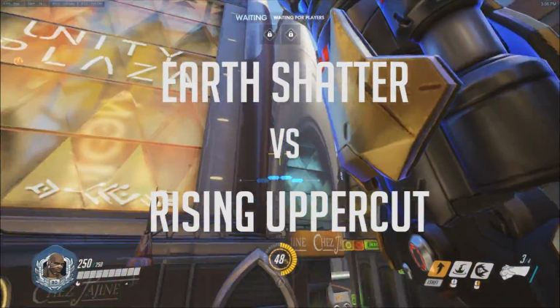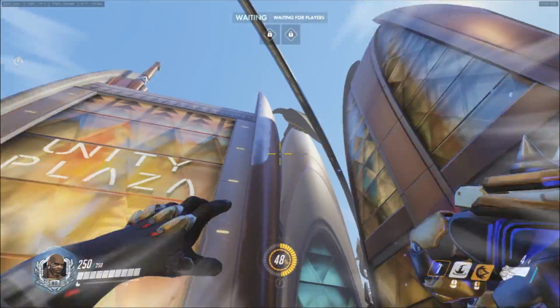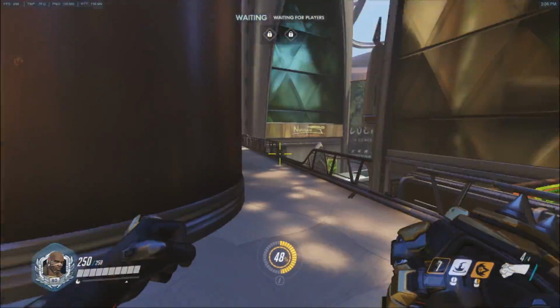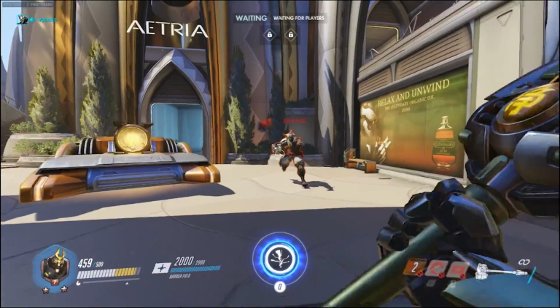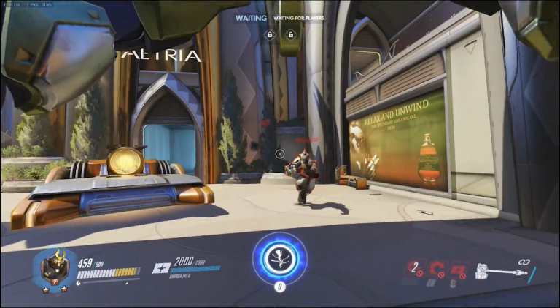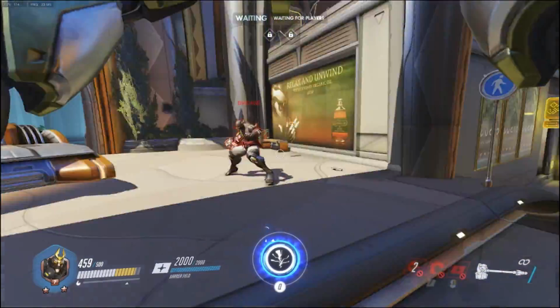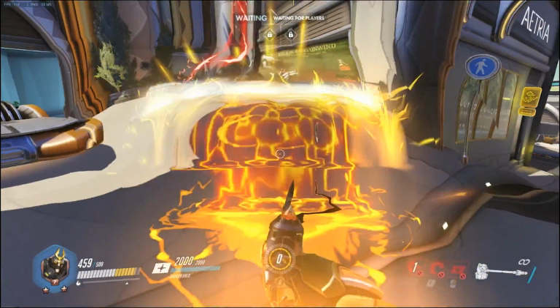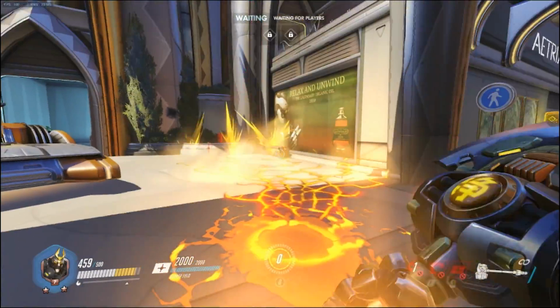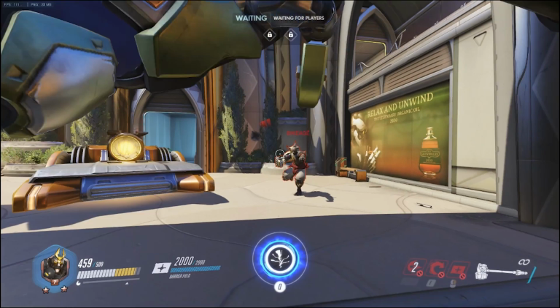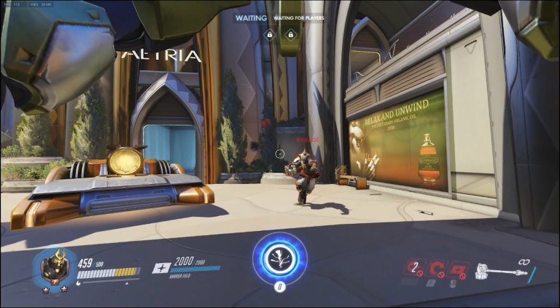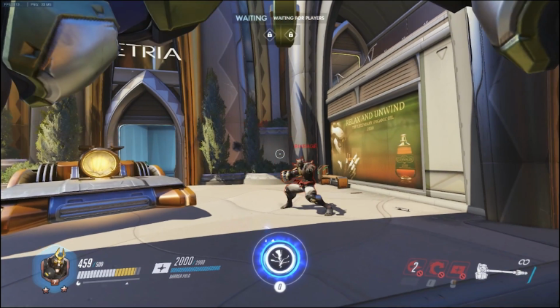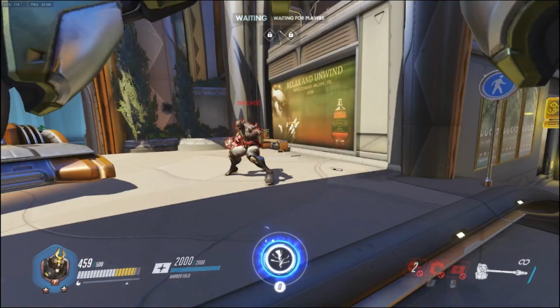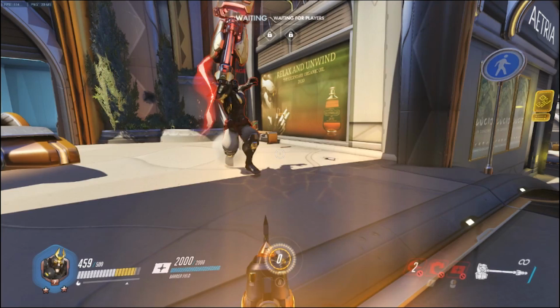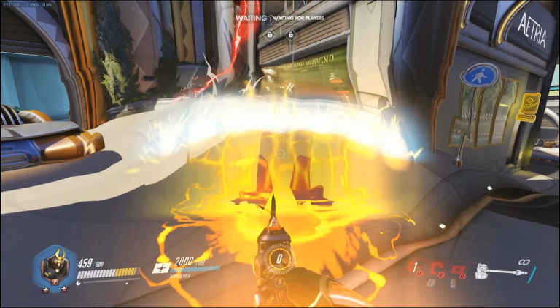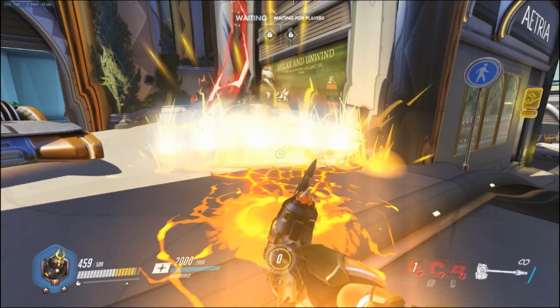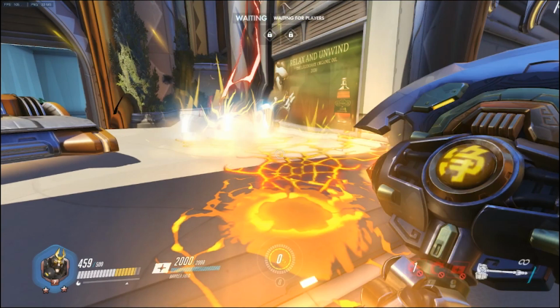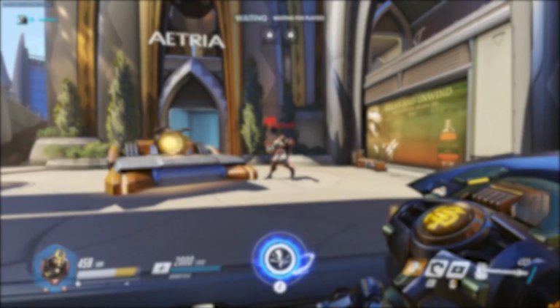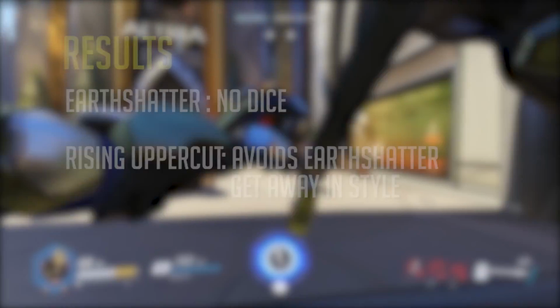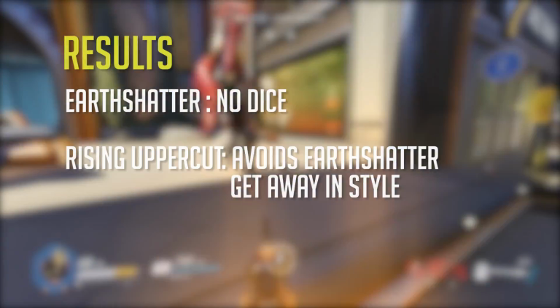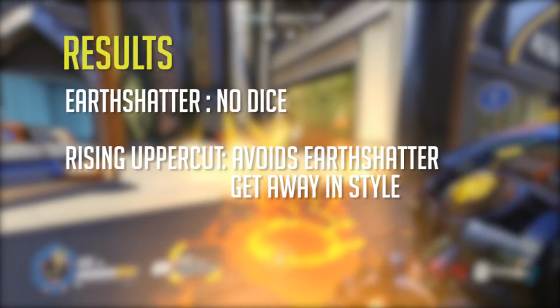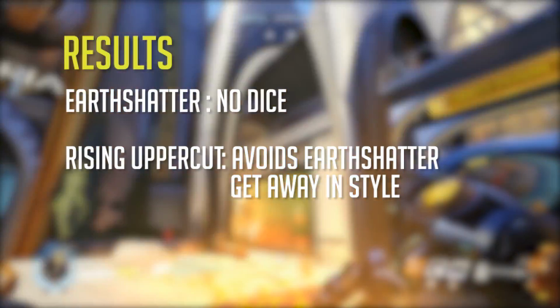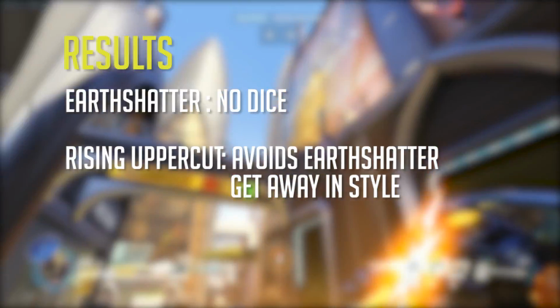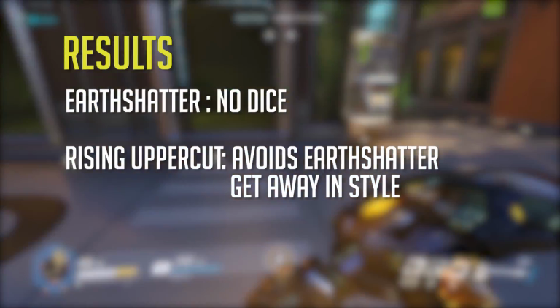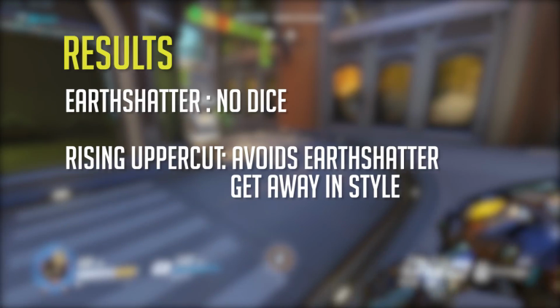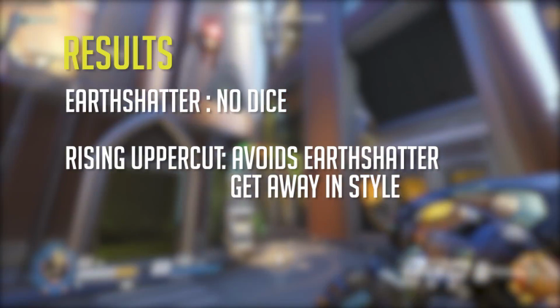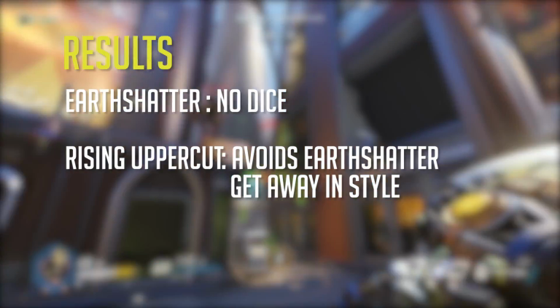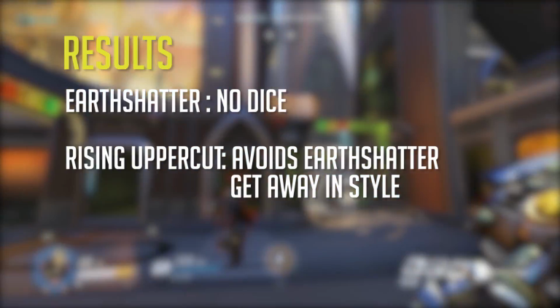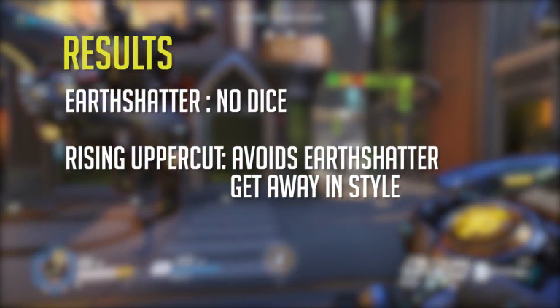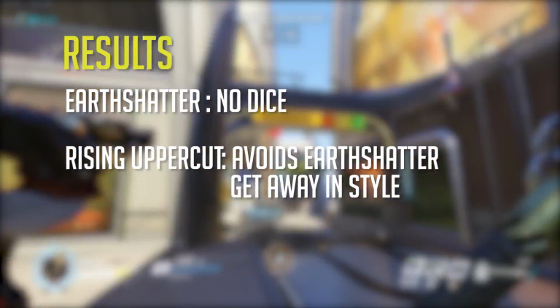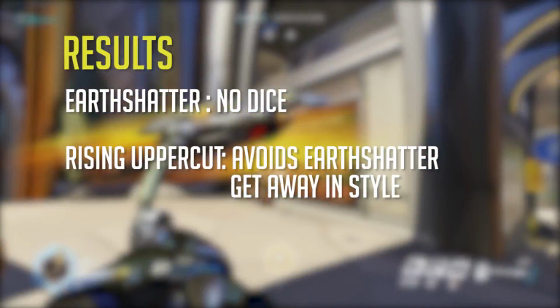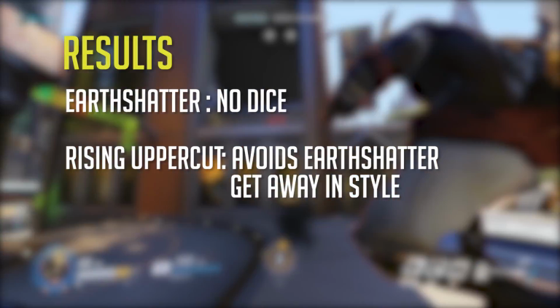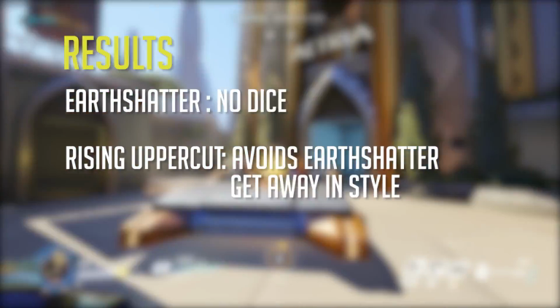The last experiment we ran was a complete accident, but still pretty awesome. Reinhardt tried to land his Earth Shatter, but at the very last second possible, Doomfist used his Rising Uppercut and not only escaped the move, but looked pretty damn awesome doing it.